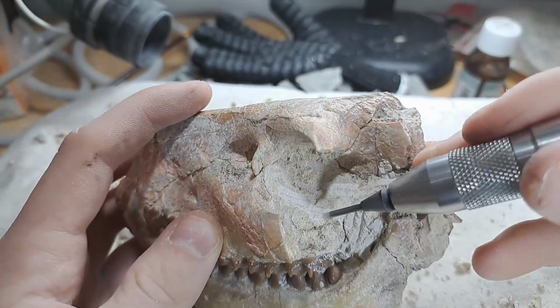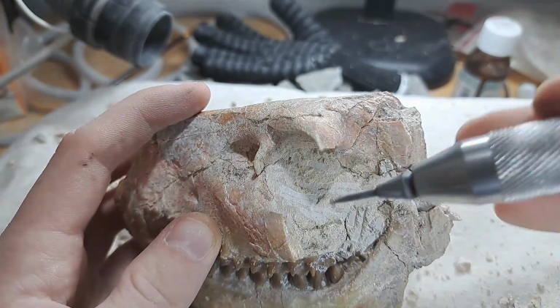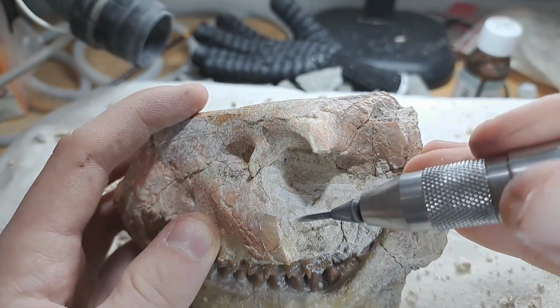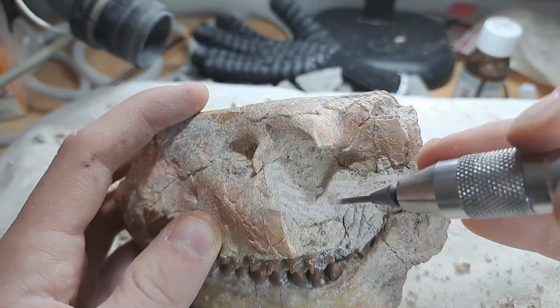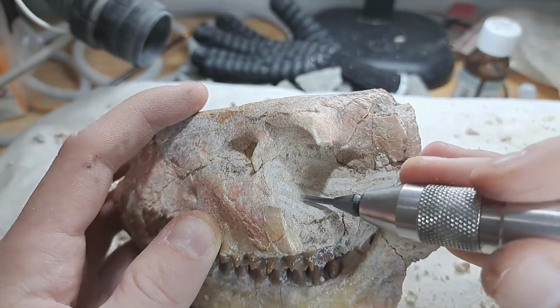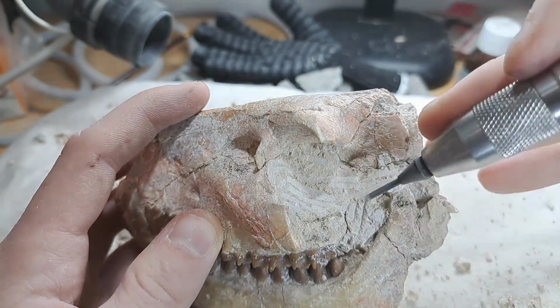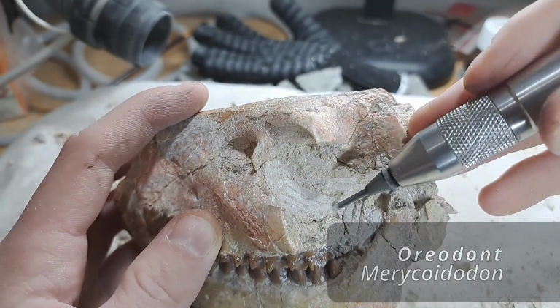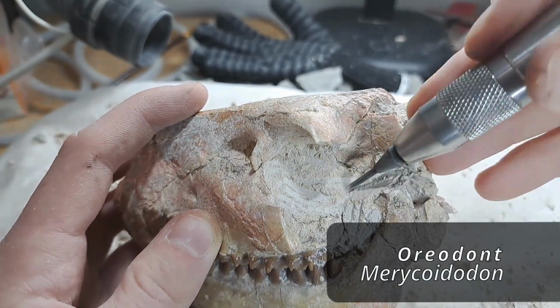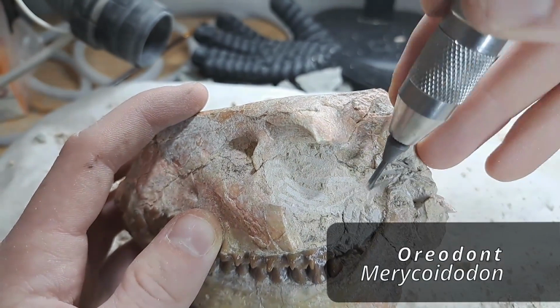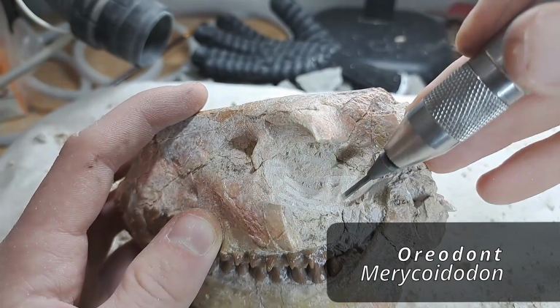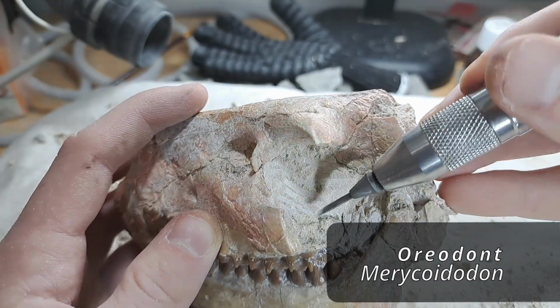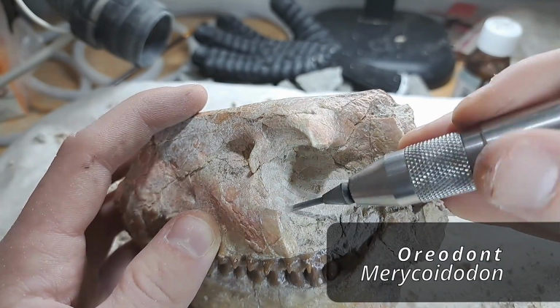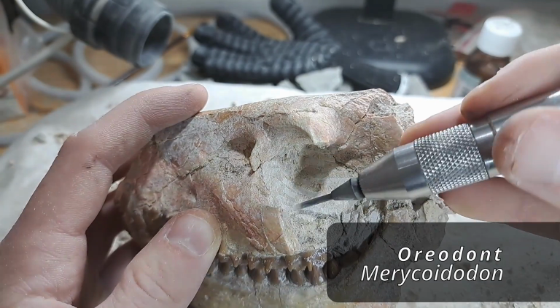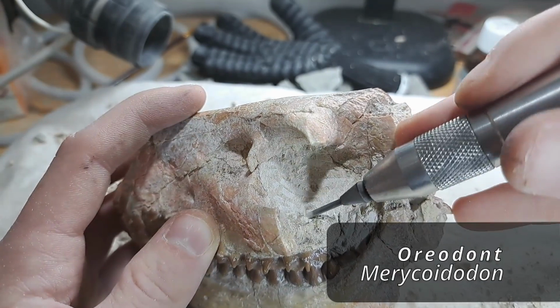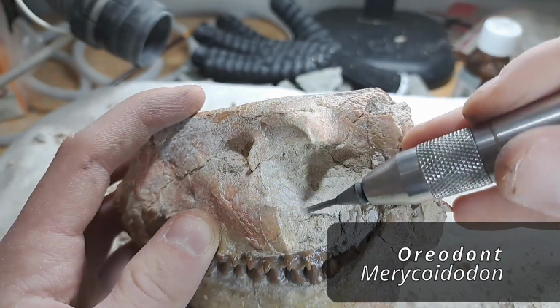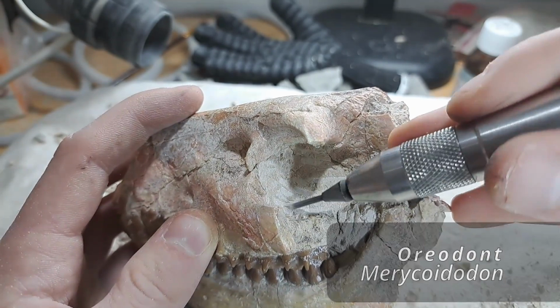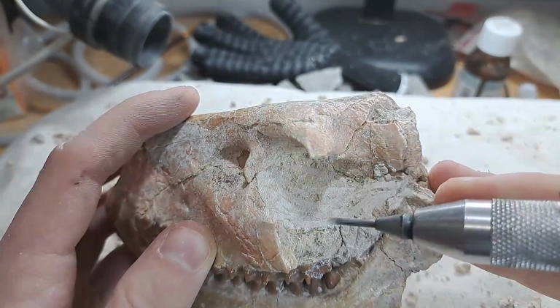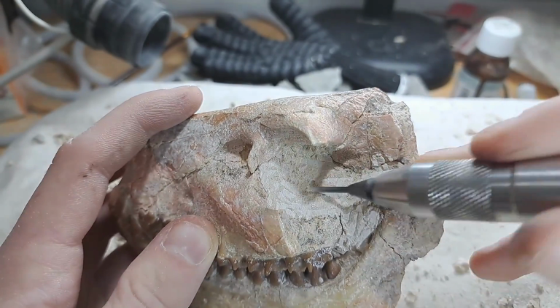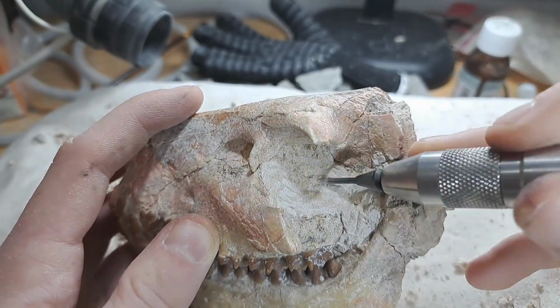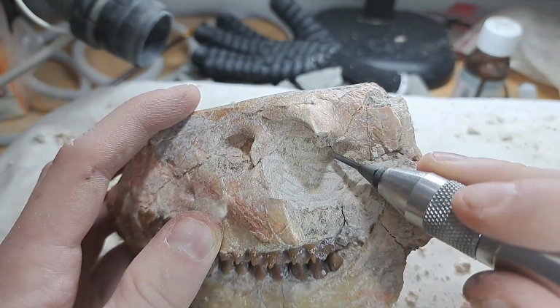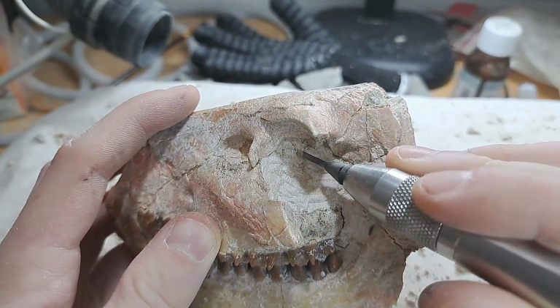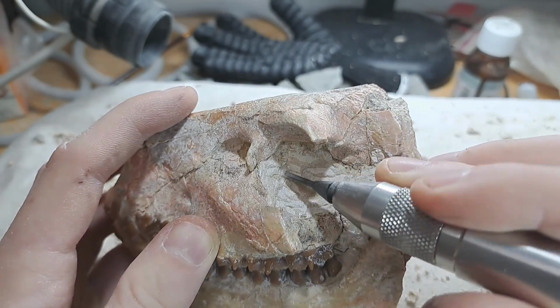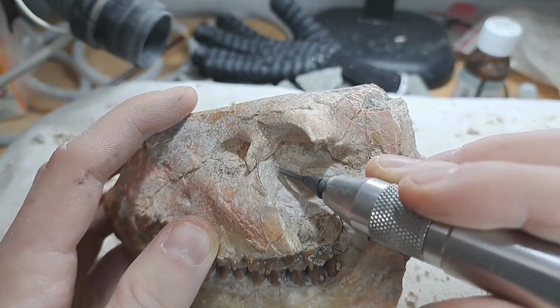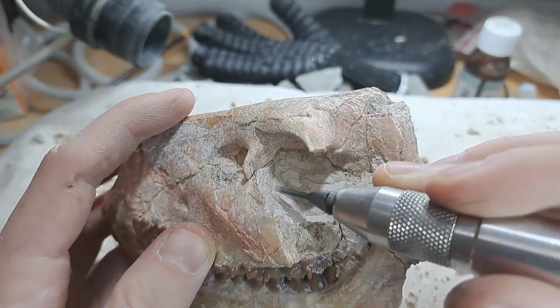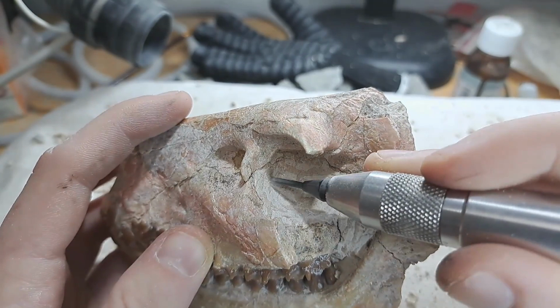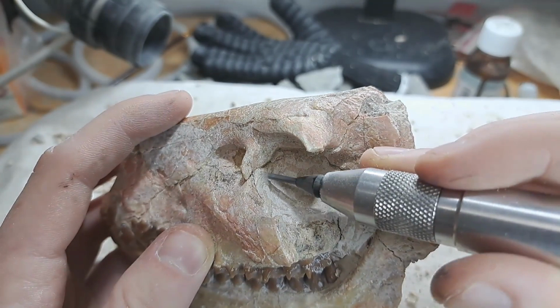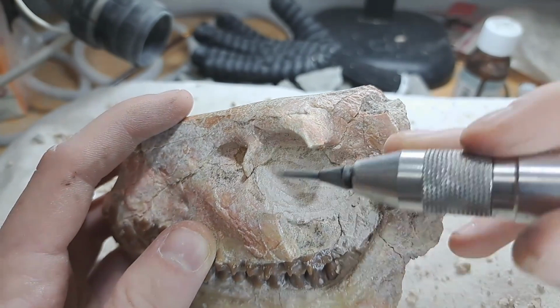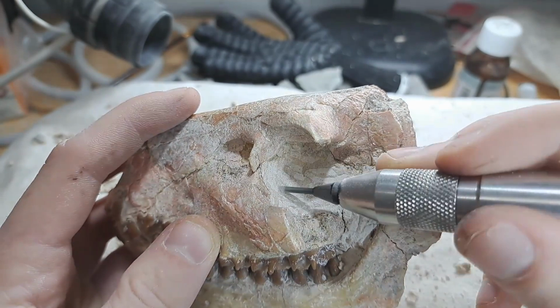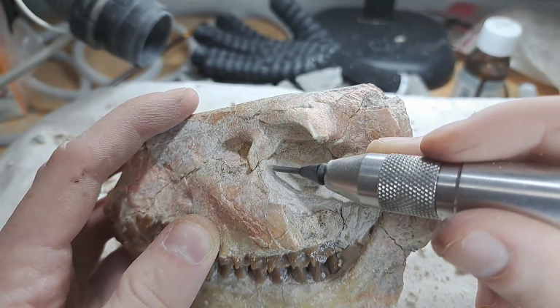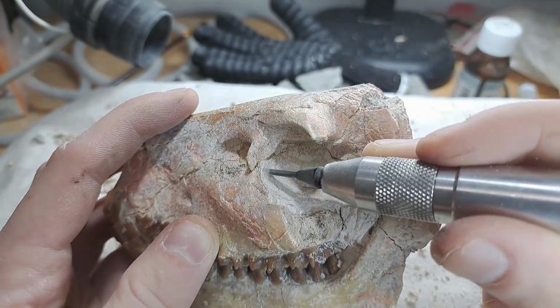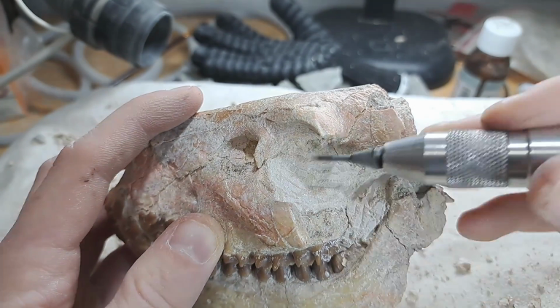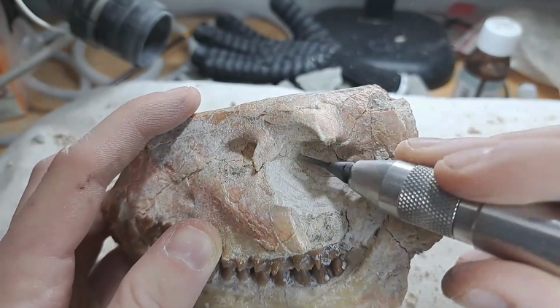The genus name of this animal is Merycoidodon, which translates to 'ruminating teeth.' It got this name because its teeth are perfectly adapted for browsing on leaves. They are also closely related to camels.